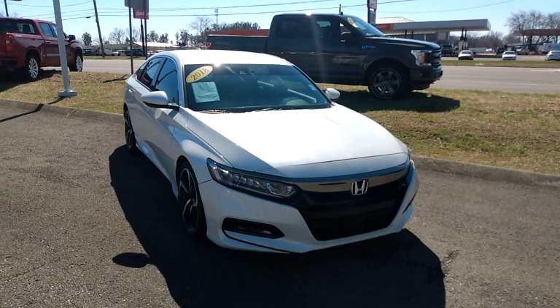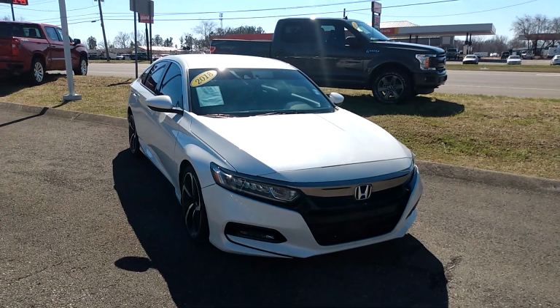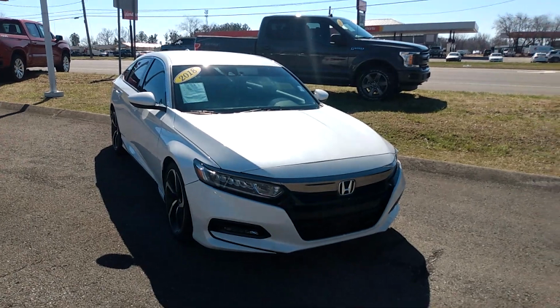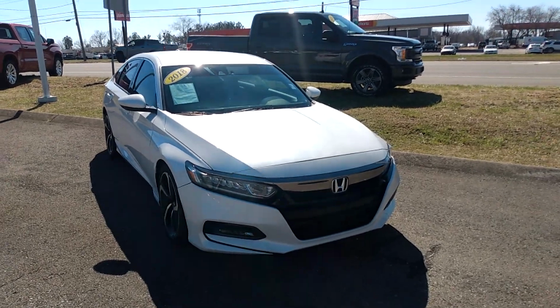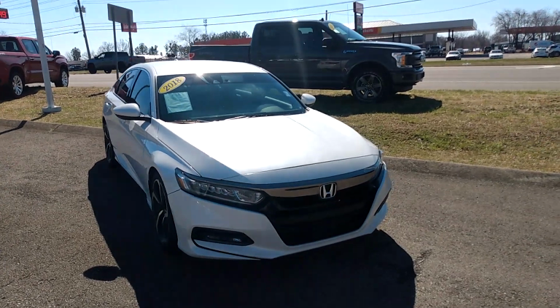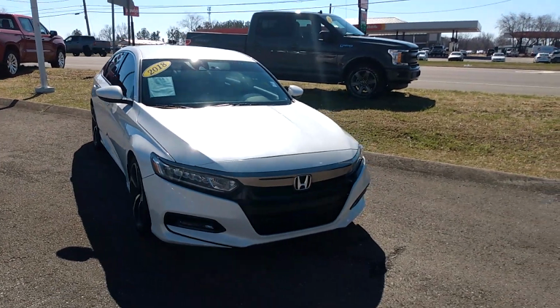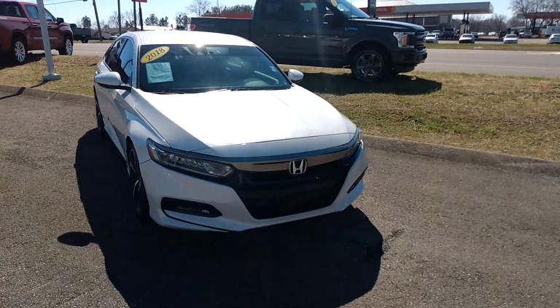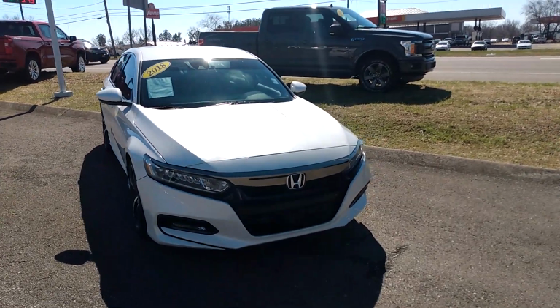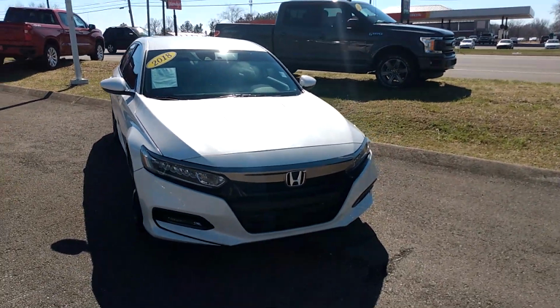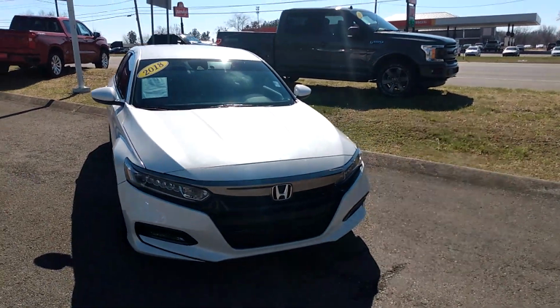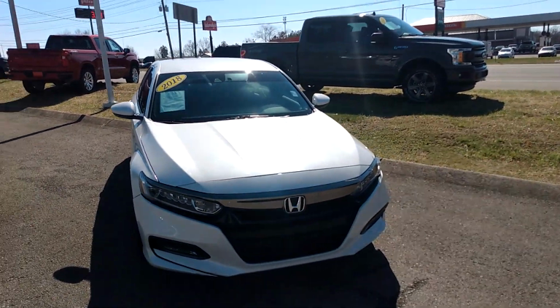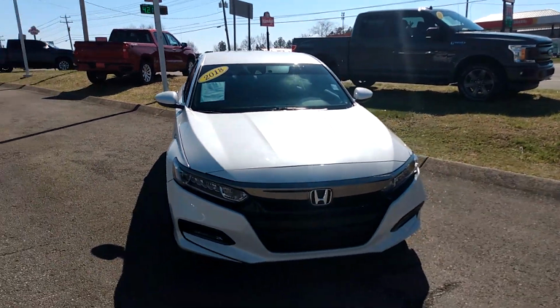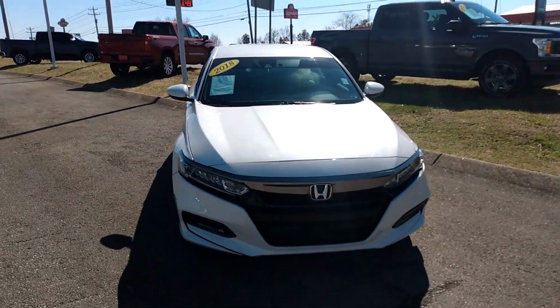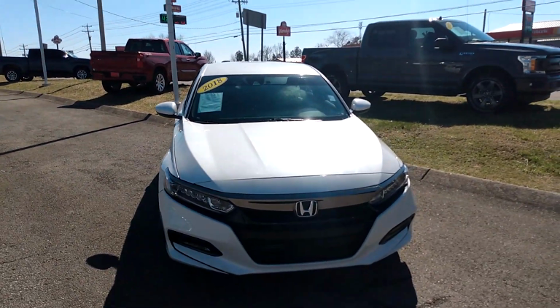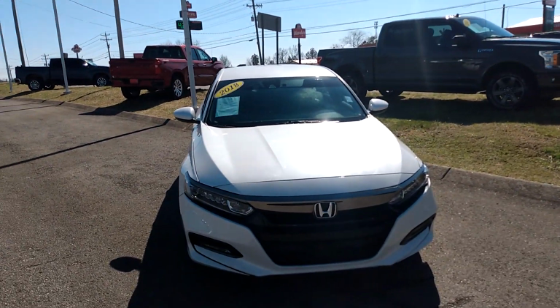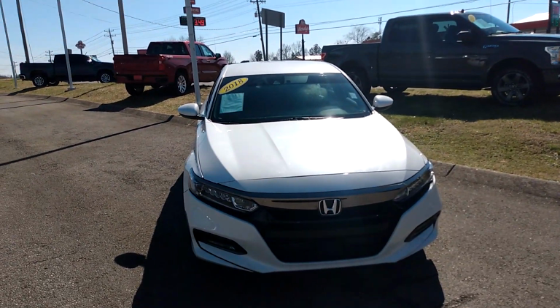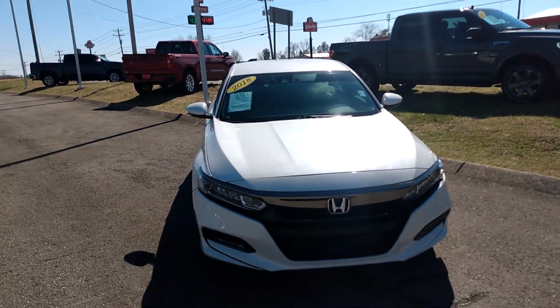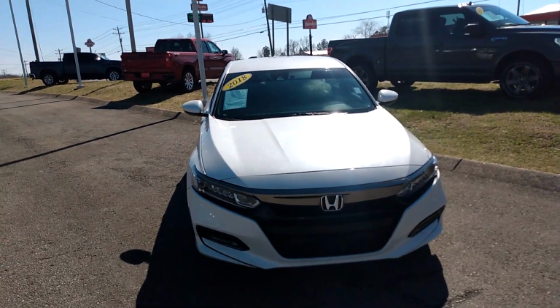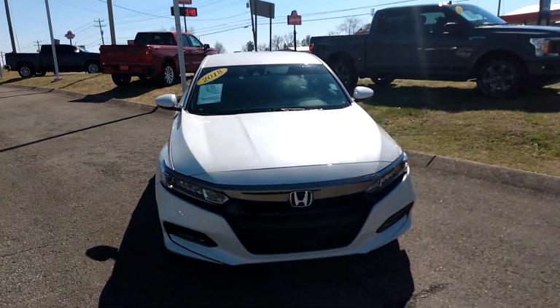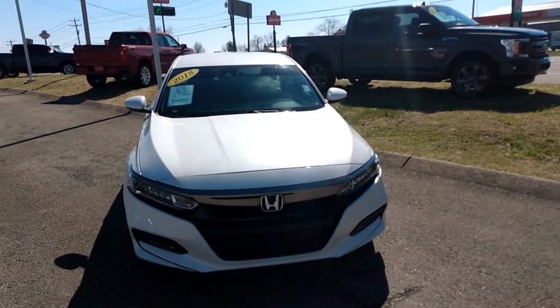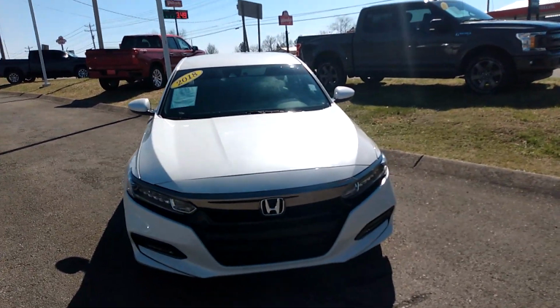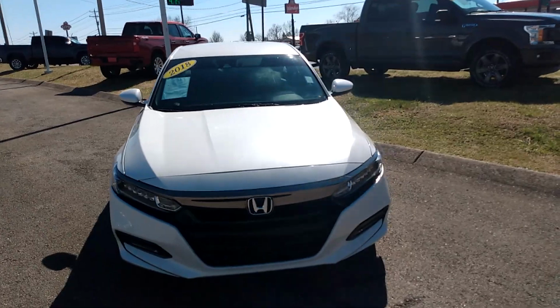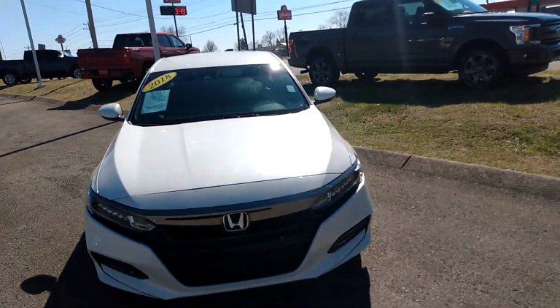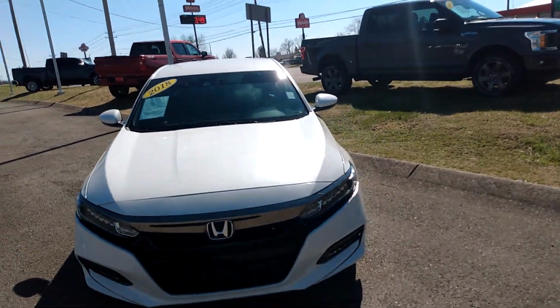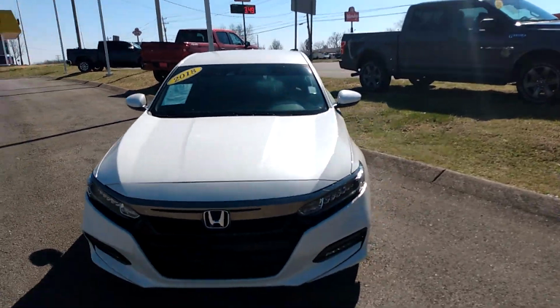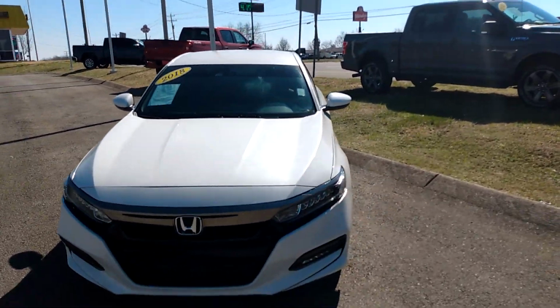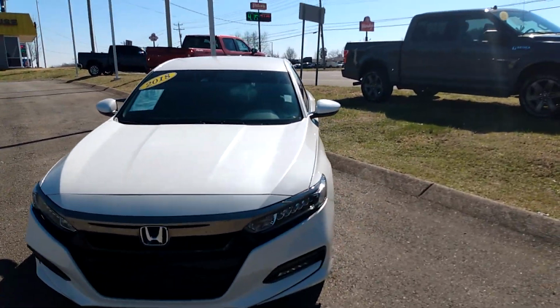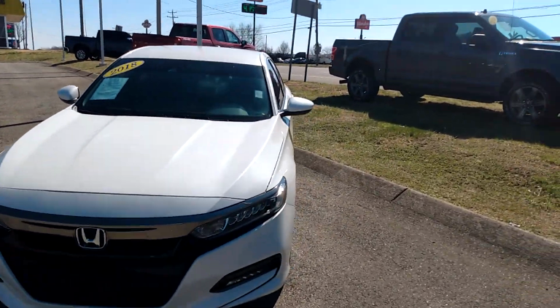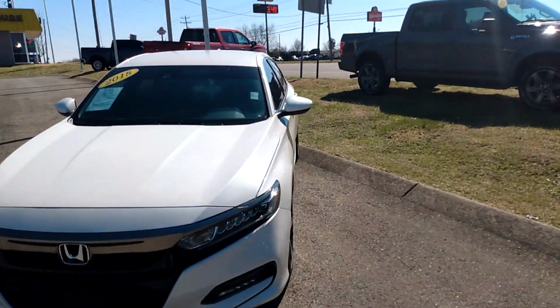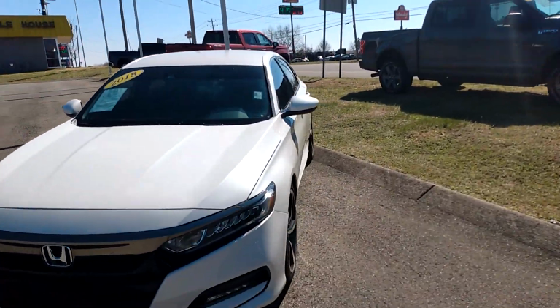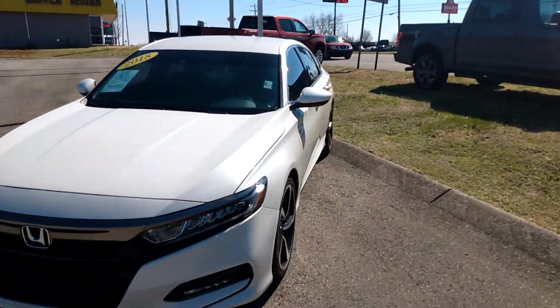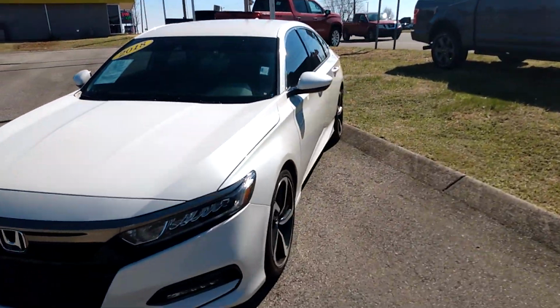Hey, how you doing today, Miss Wallace? It's Justin up here at Victory Nissan. Just wanted to give you a look at this 2018 Honda Accord we got up here on the lot.